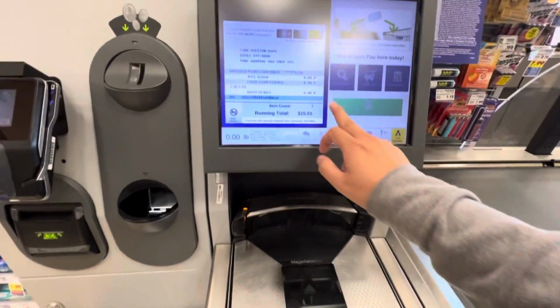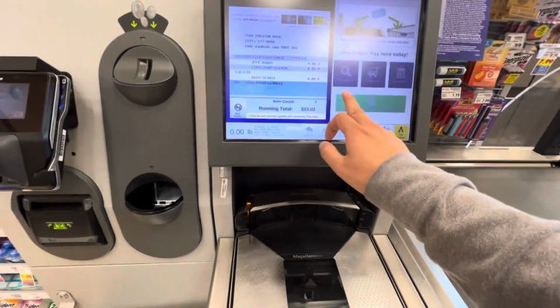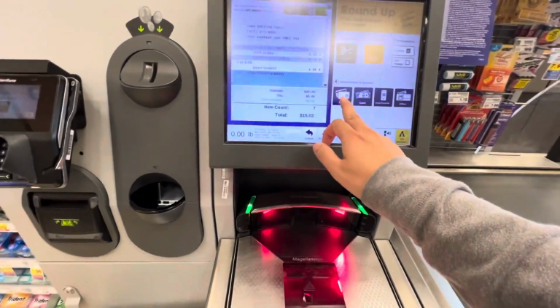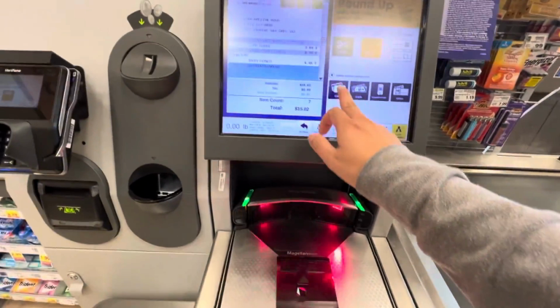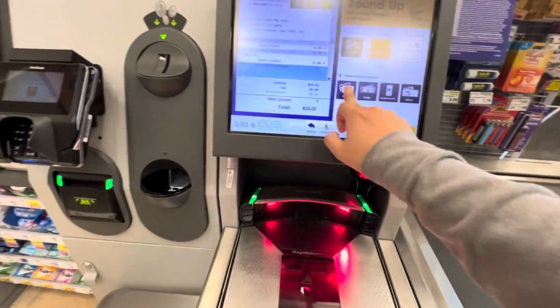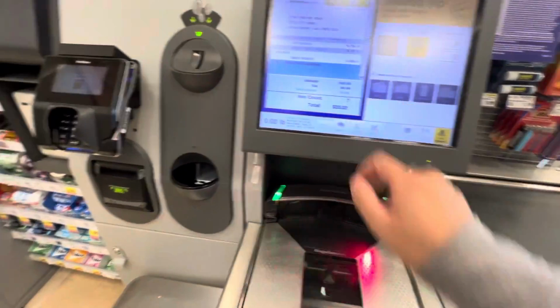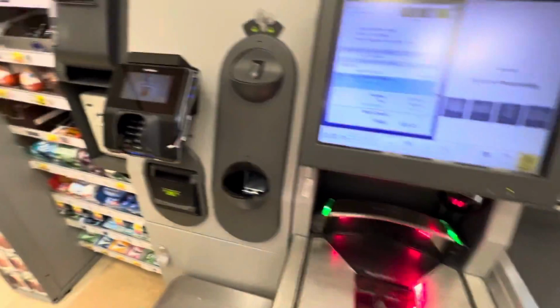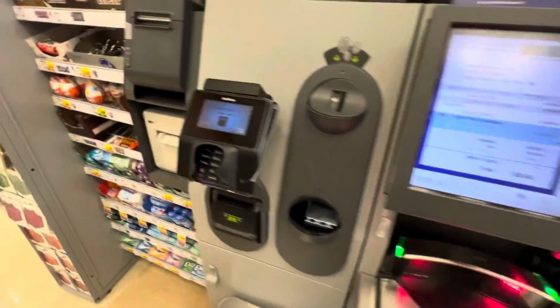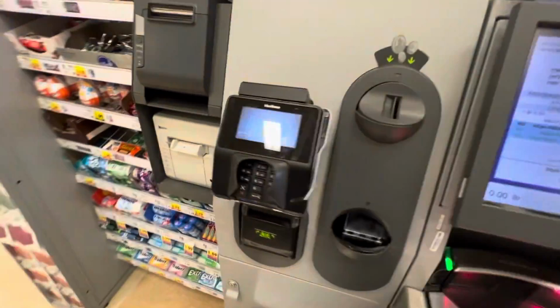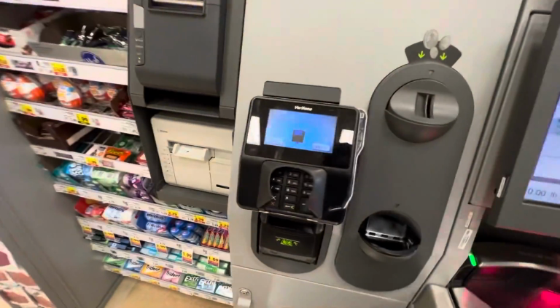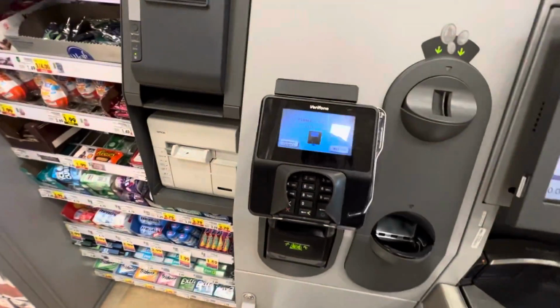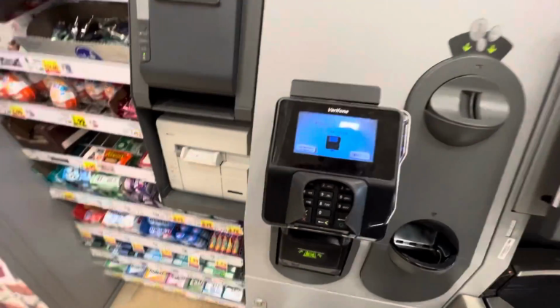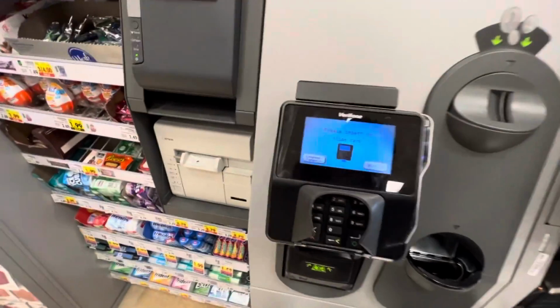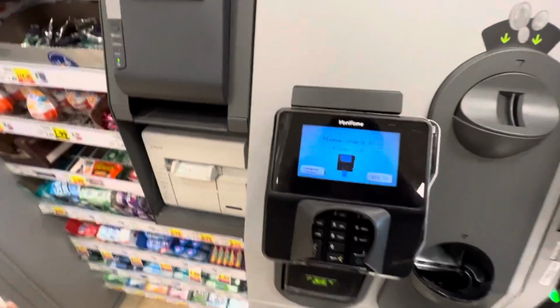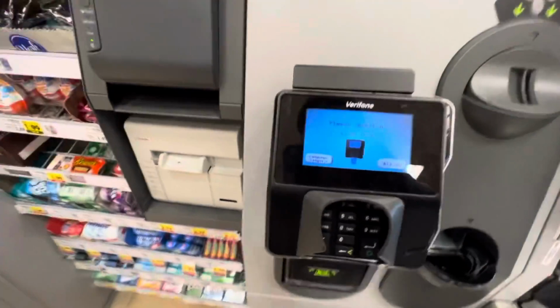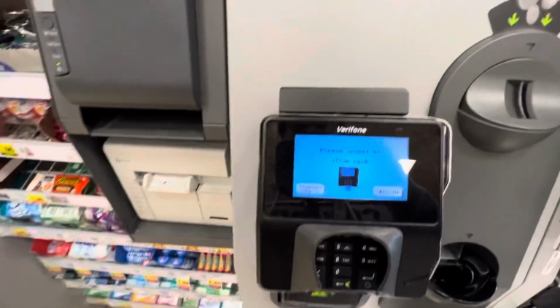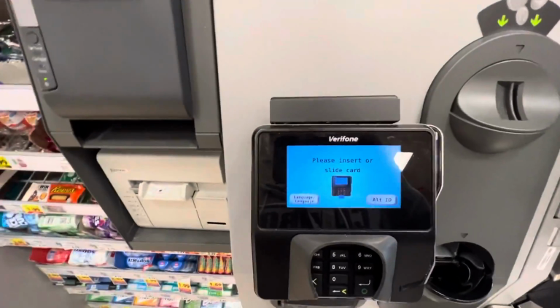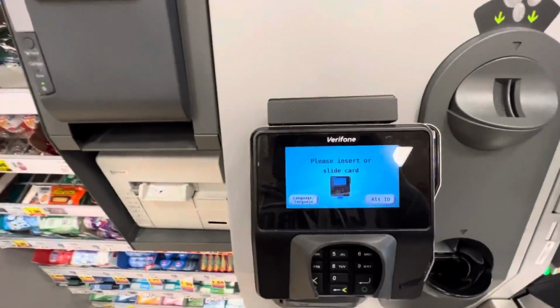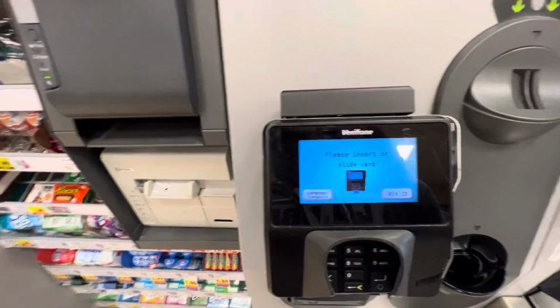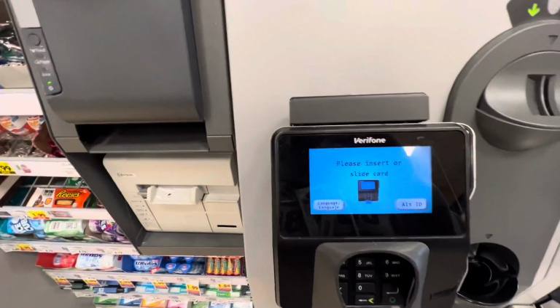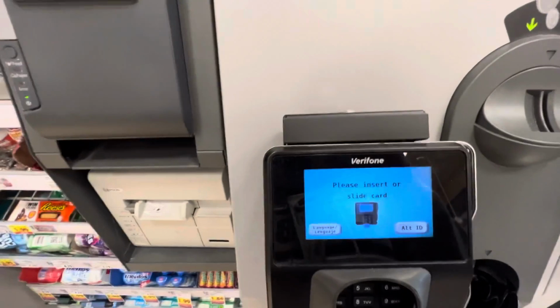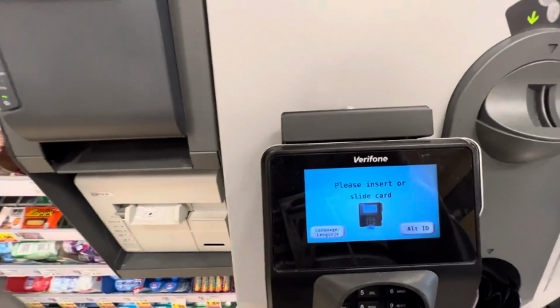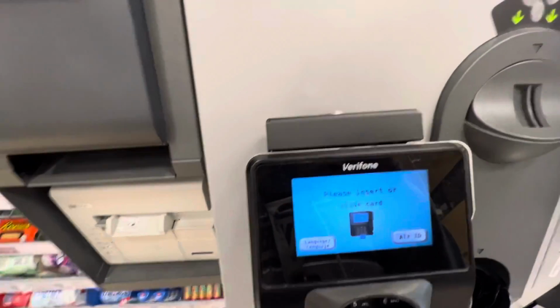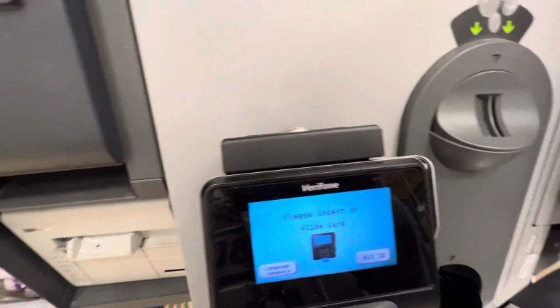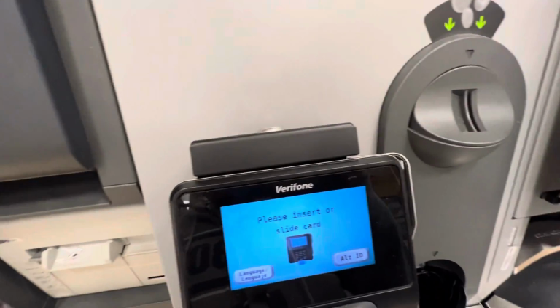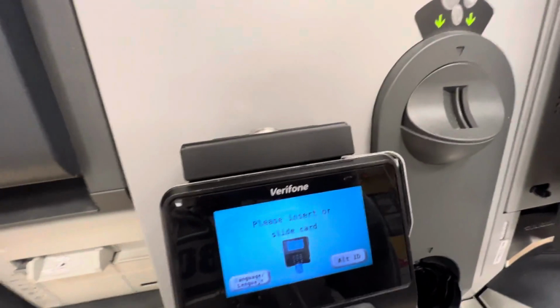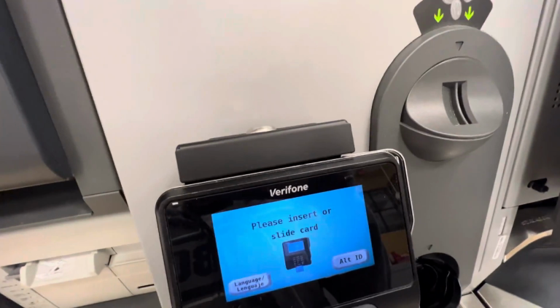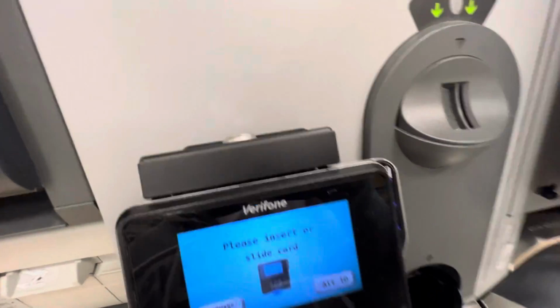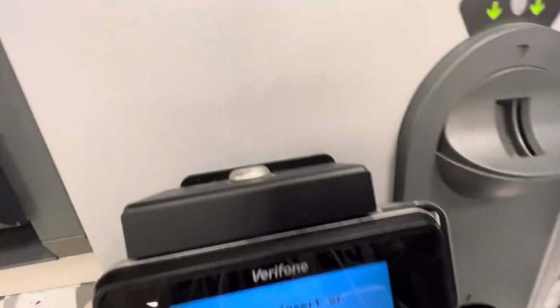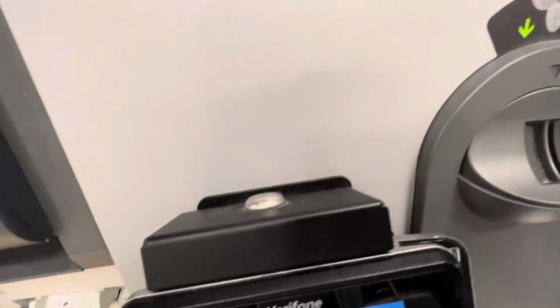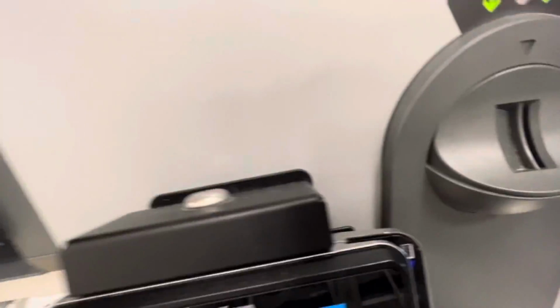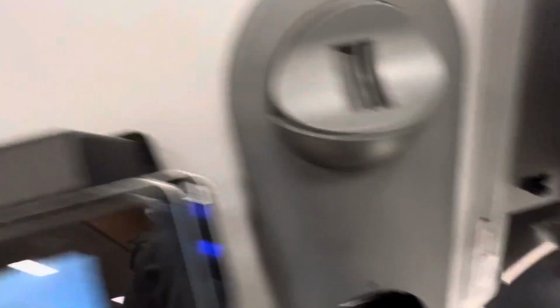Your total is $15.02. System processing. Swipe or insert card and follow instructions on pin pad.